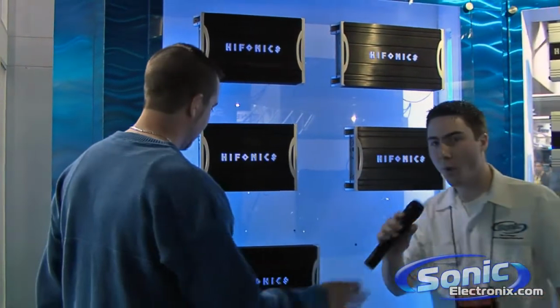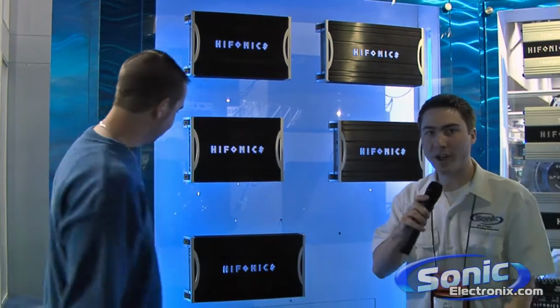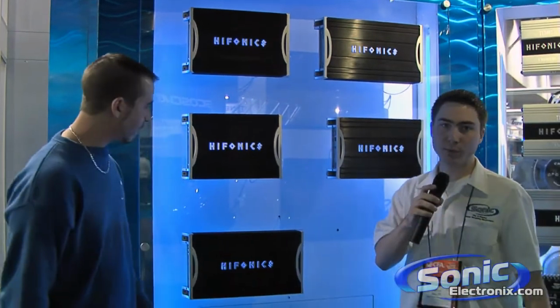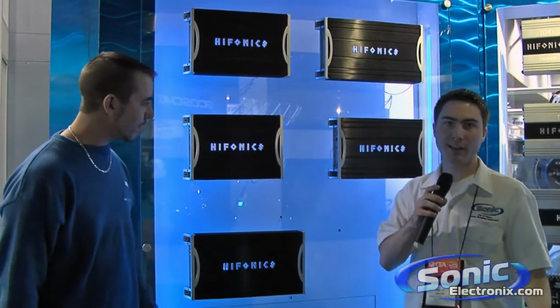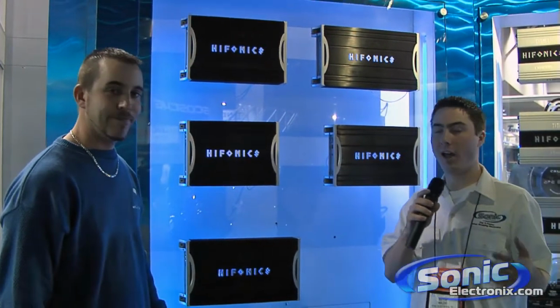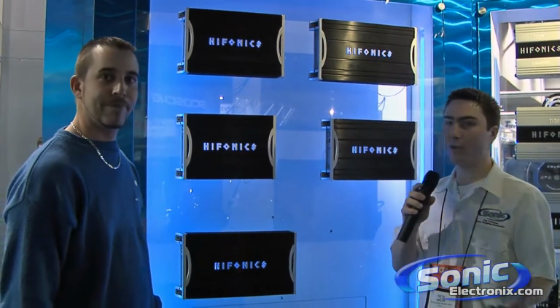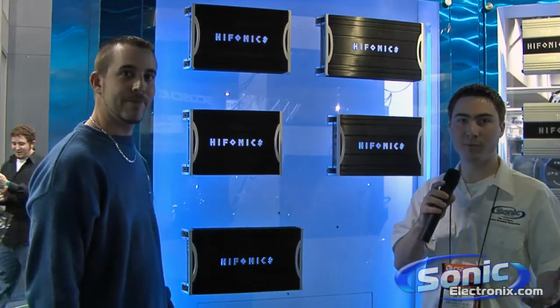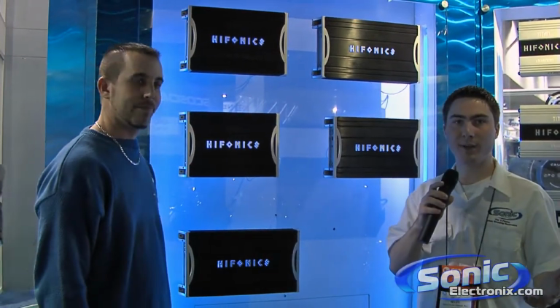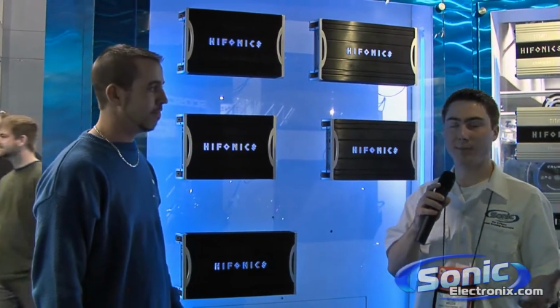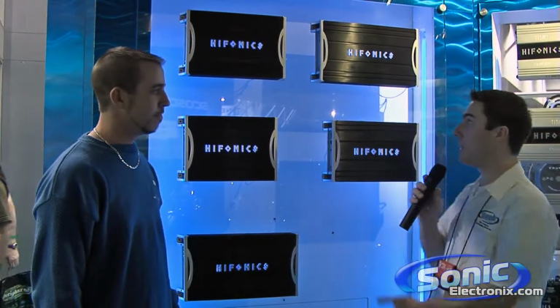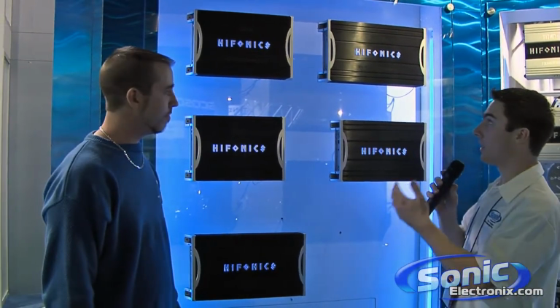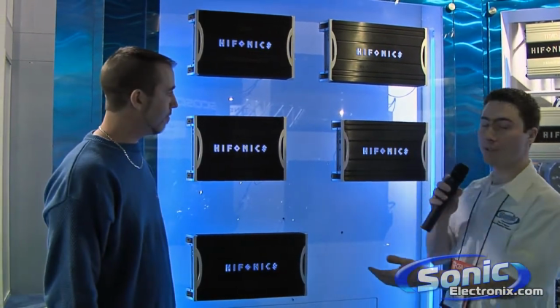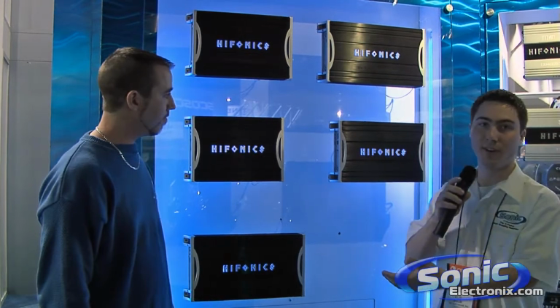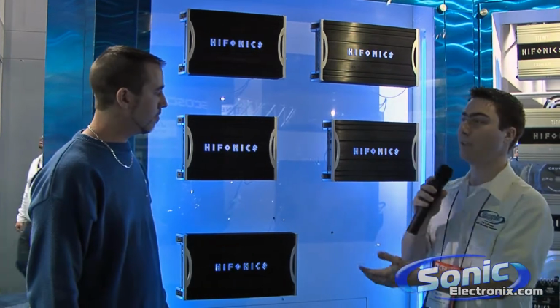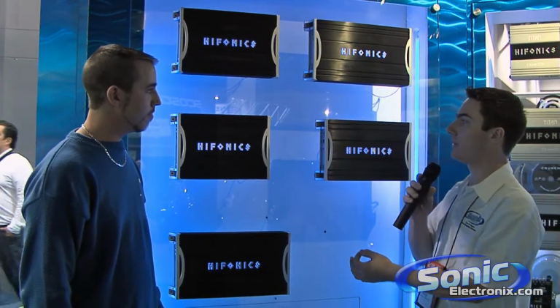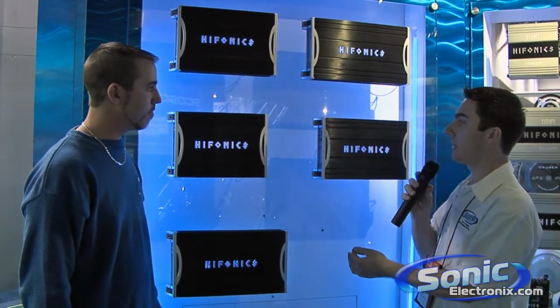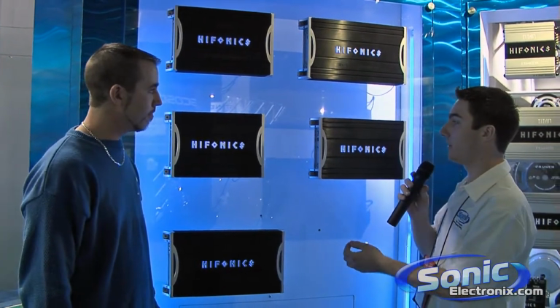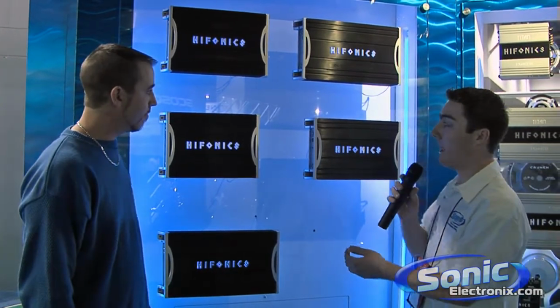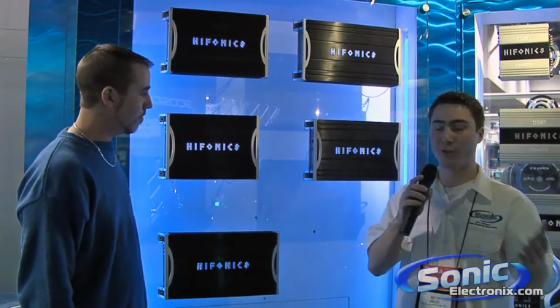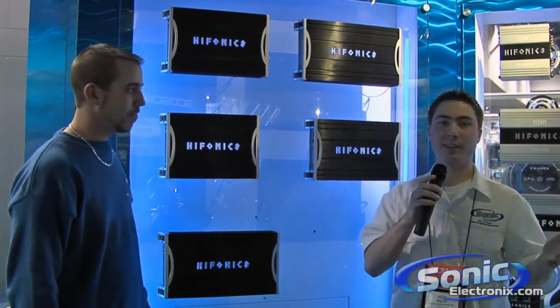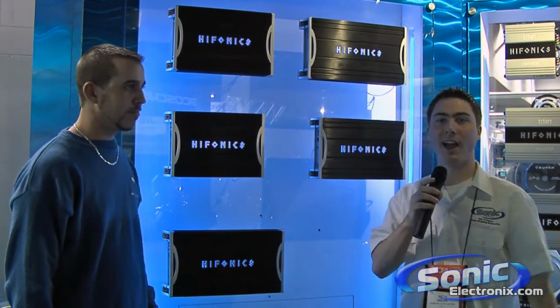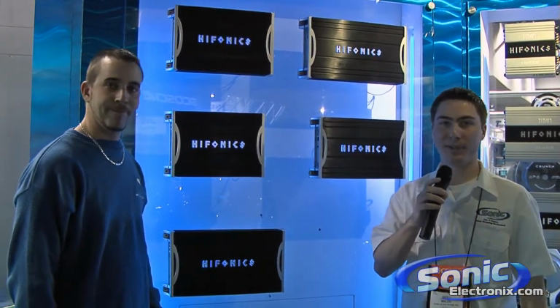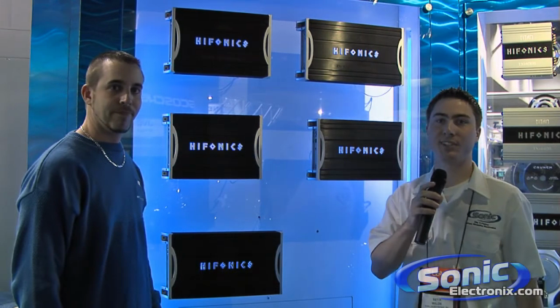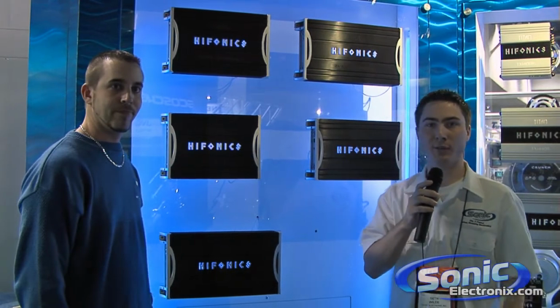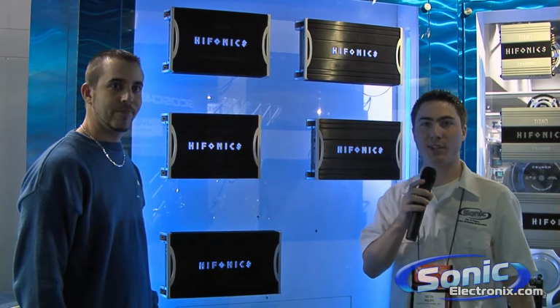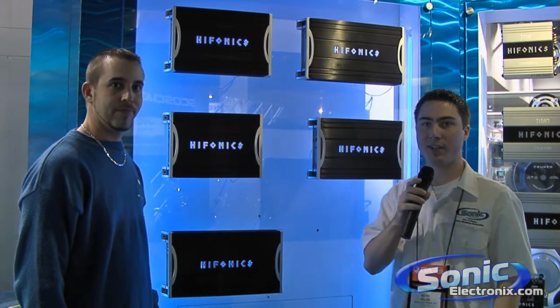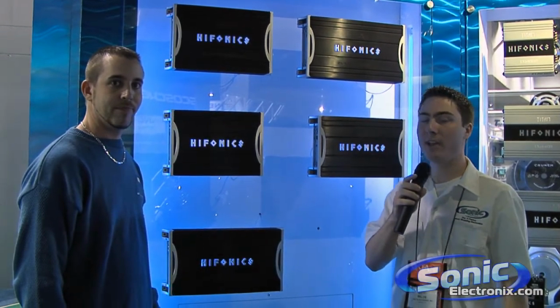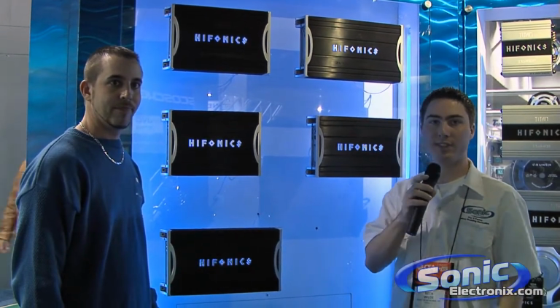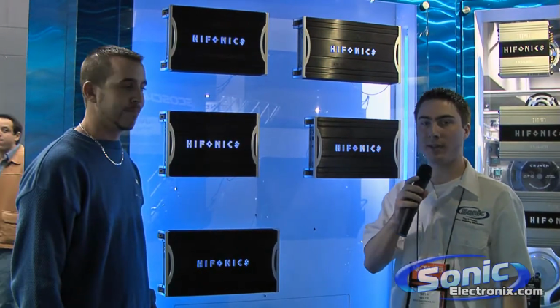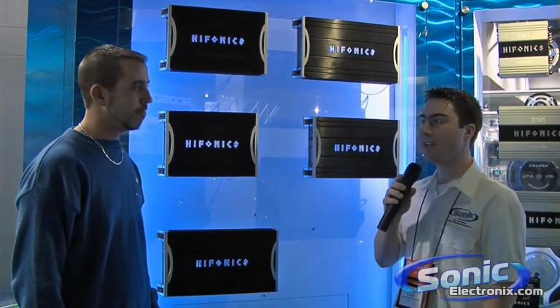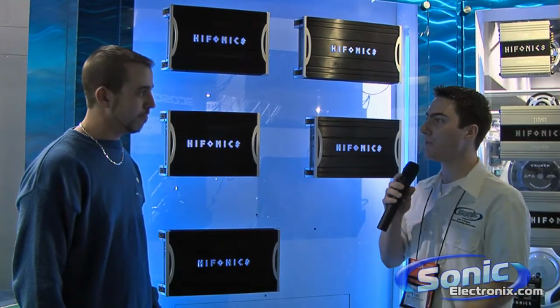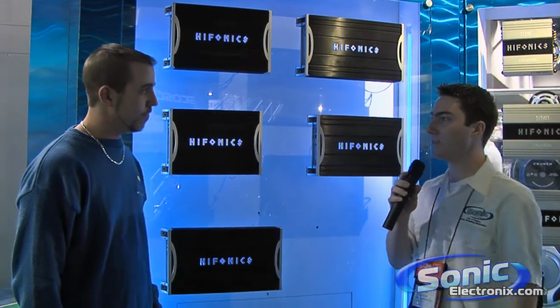Well there you have it — with the new design and the high quality you get from a Hyphonics amplifier, this is the Zeus series. It's been redesigned aesthetically and you're still going to be getting that high quality. This is Seth Wild with SonicElectronics.com here at CES 2009. Thank you very much, Mike.